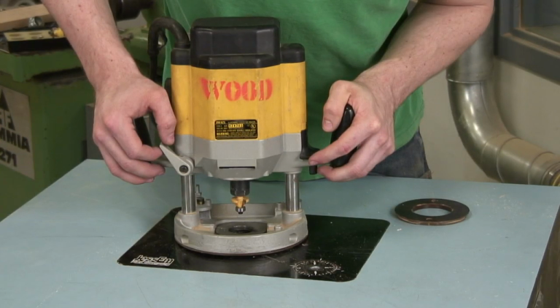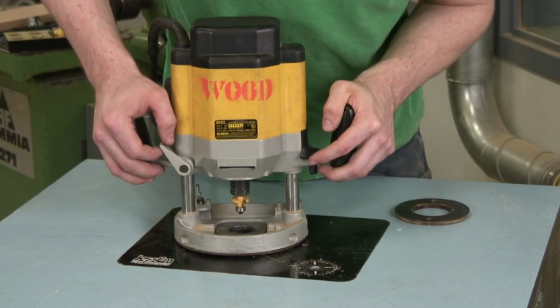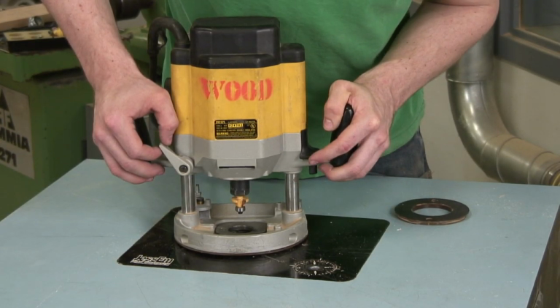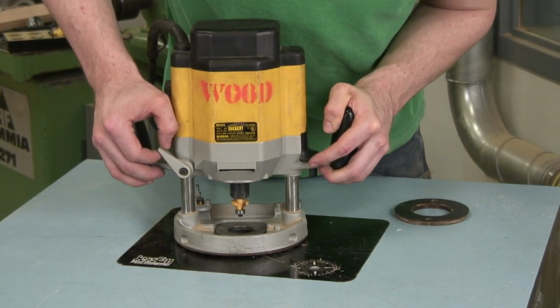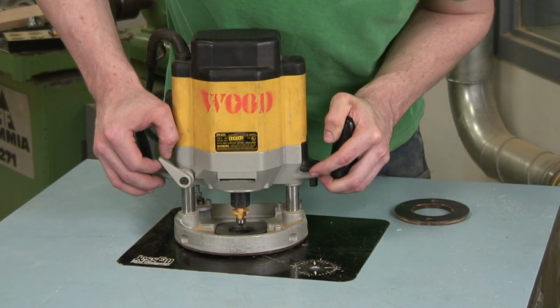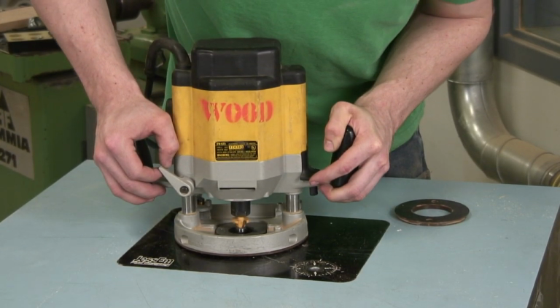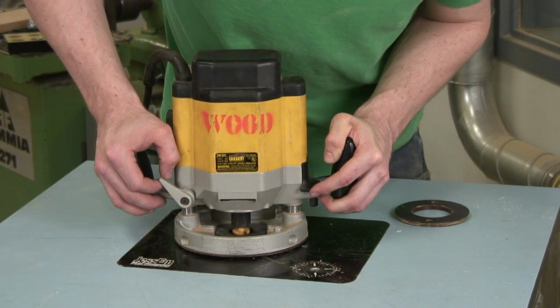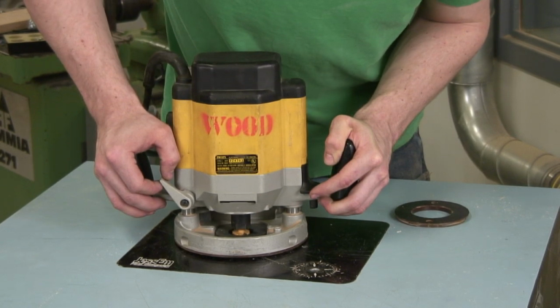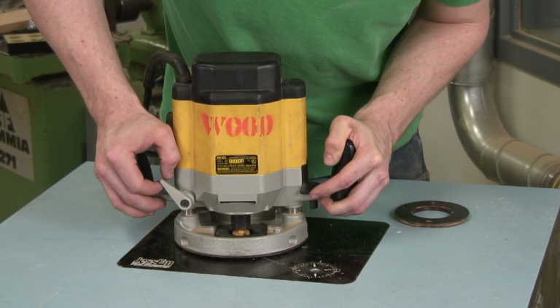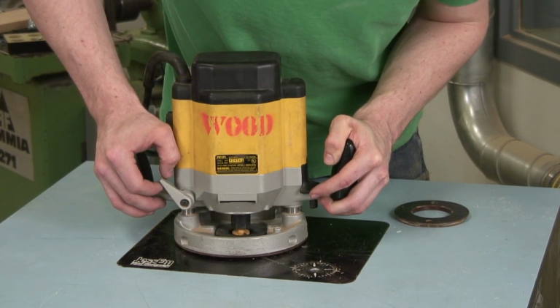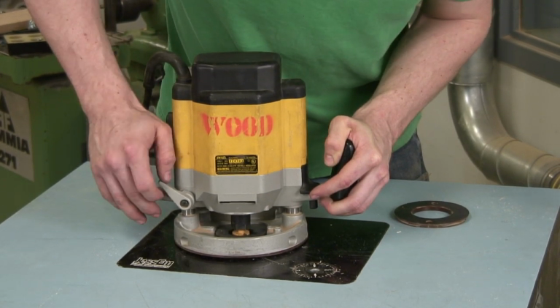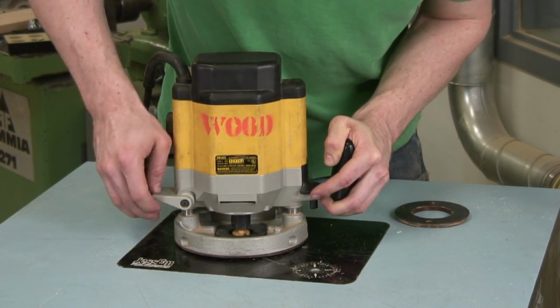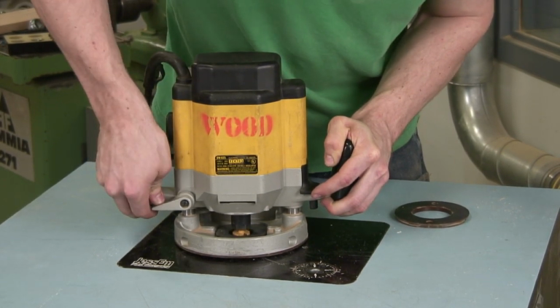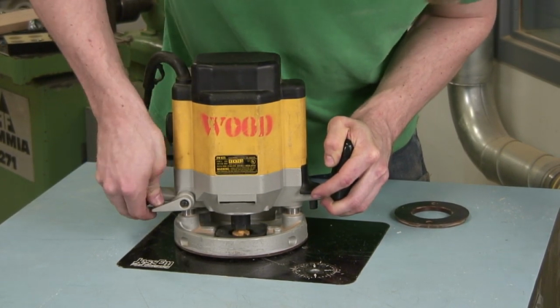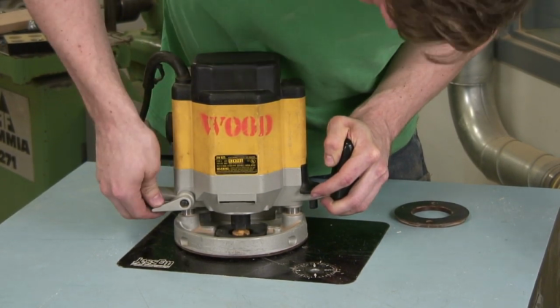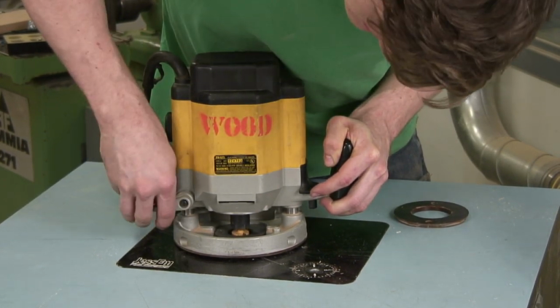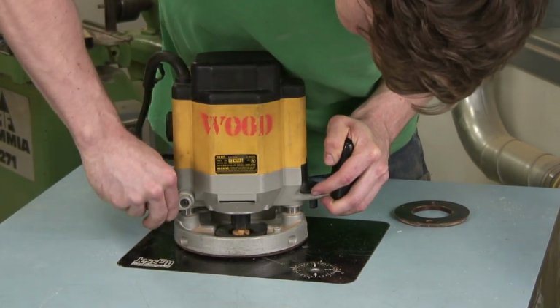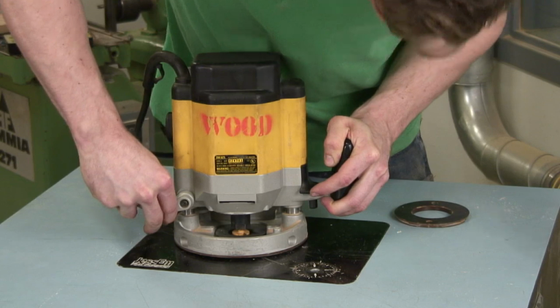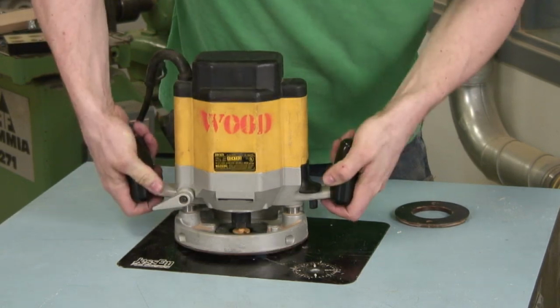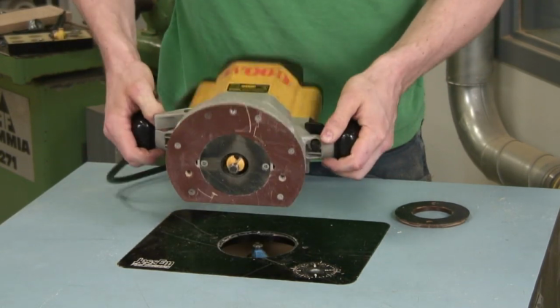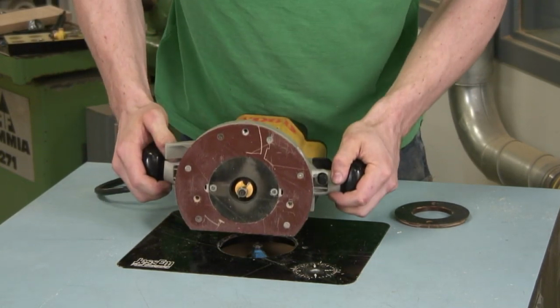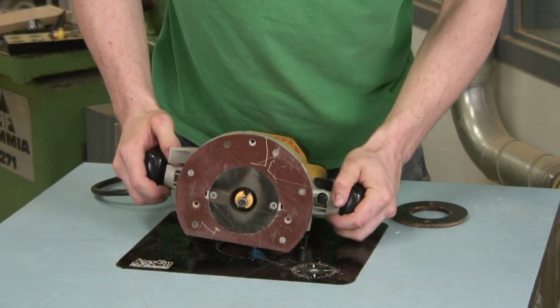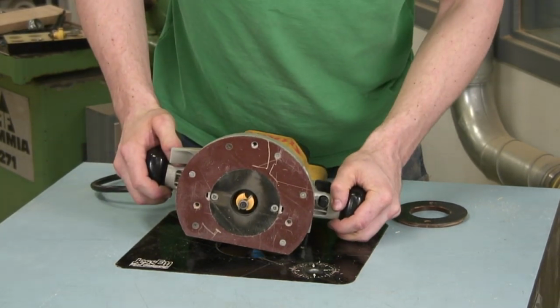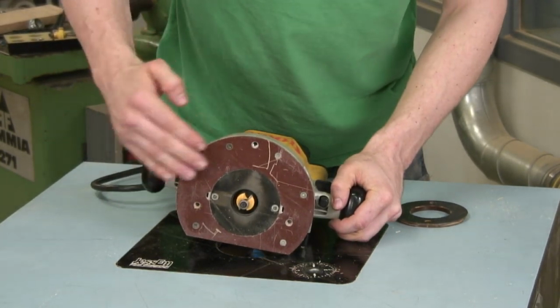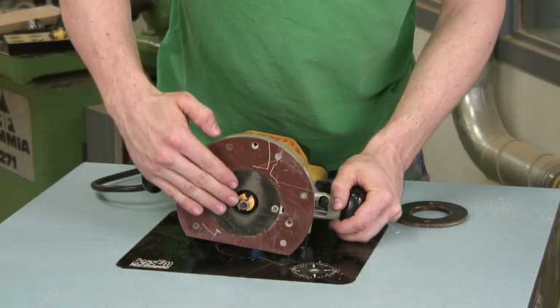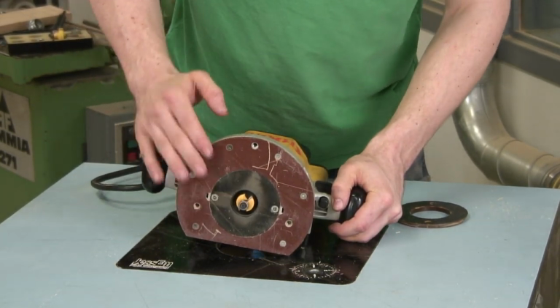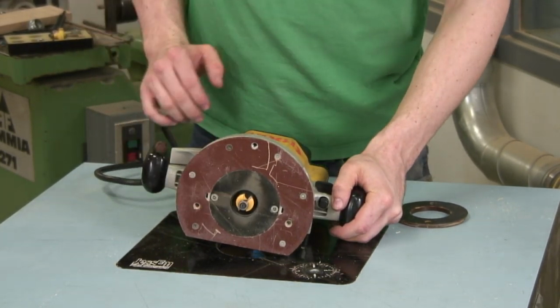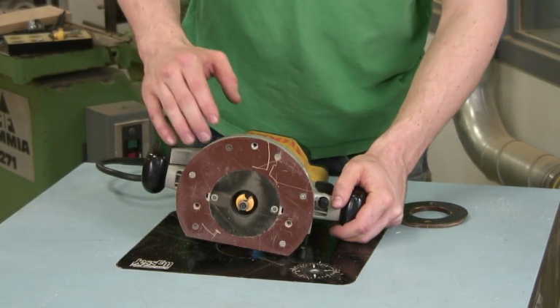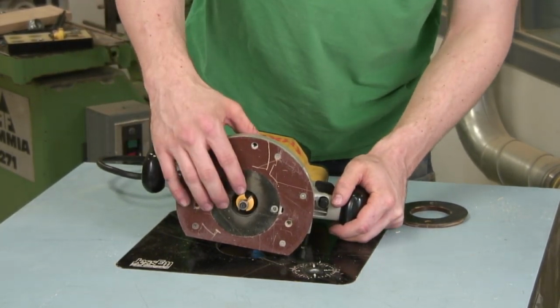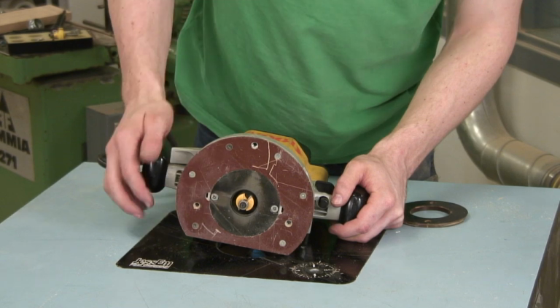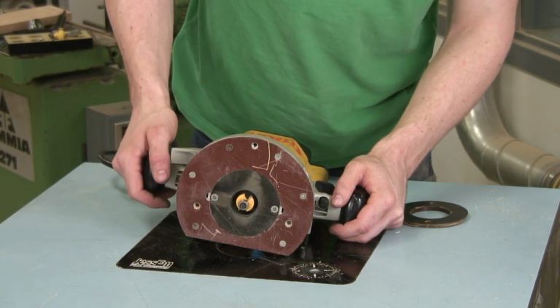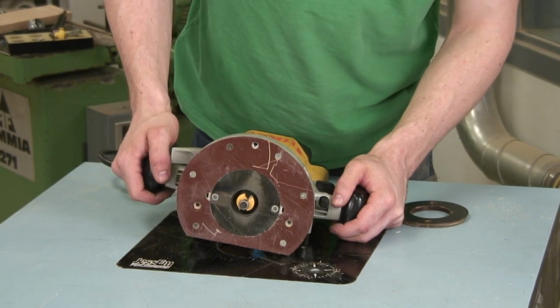Once again, you push the router down, and once it's in place, you lock it with the lever. Then you can check it from the underside, comparing it to a piece of wood to see if it is at the right depth.